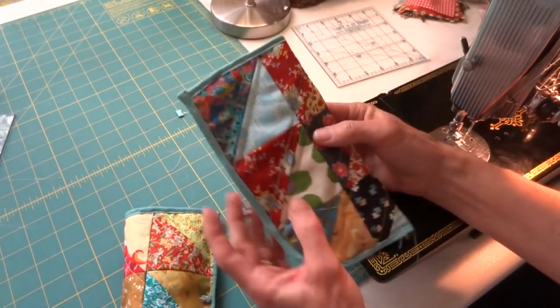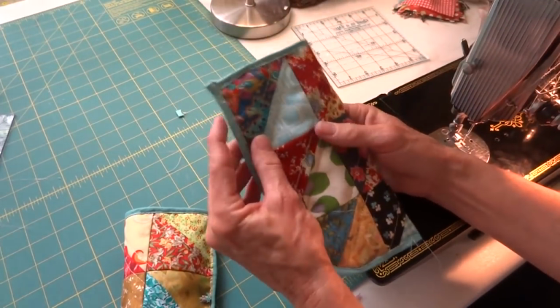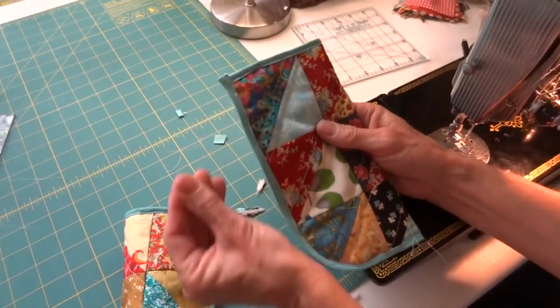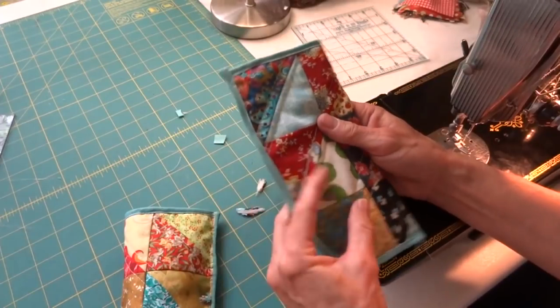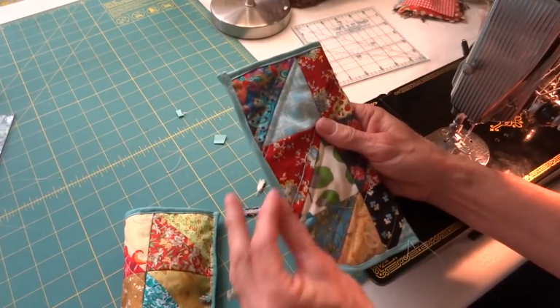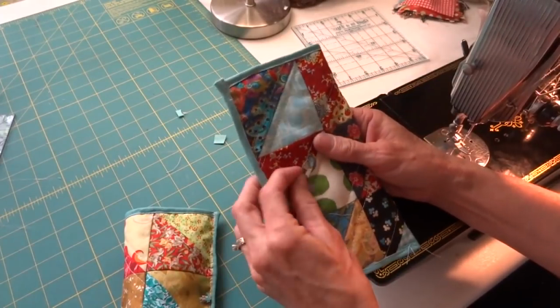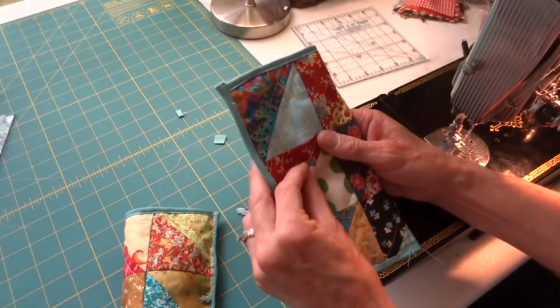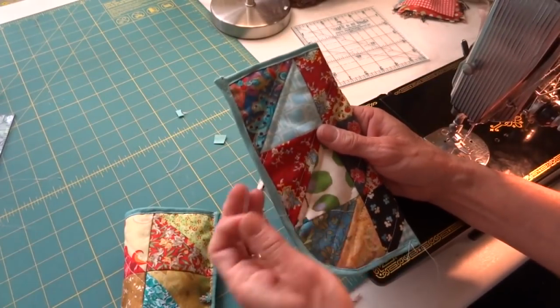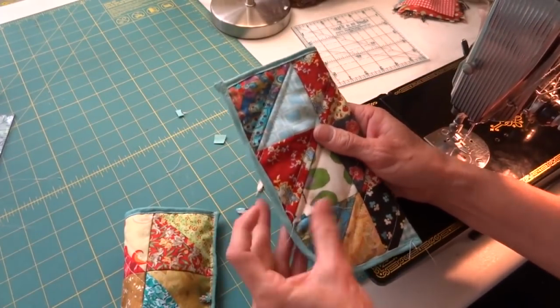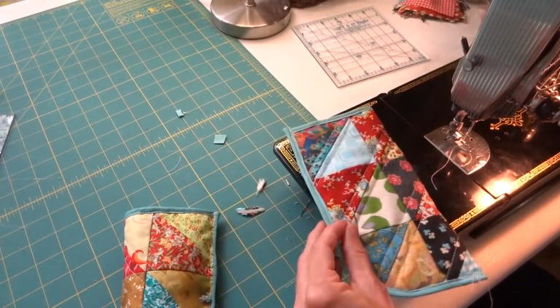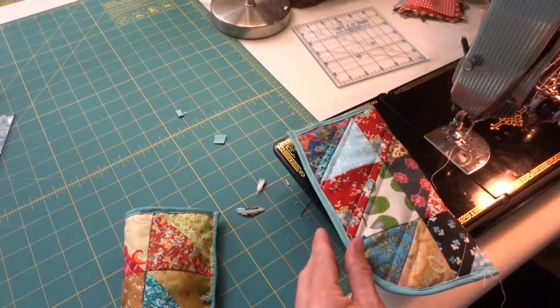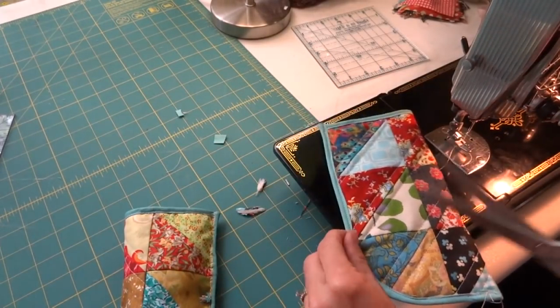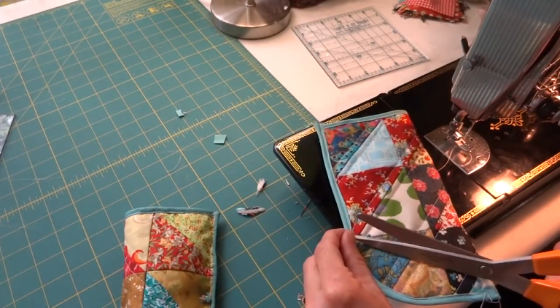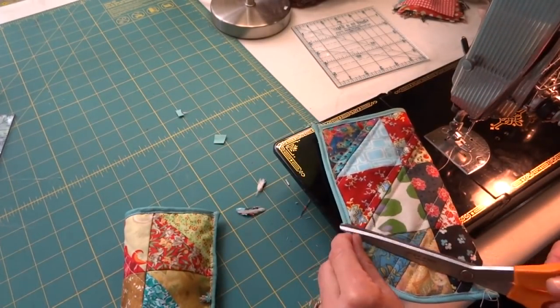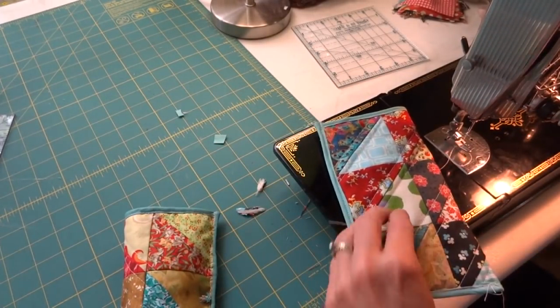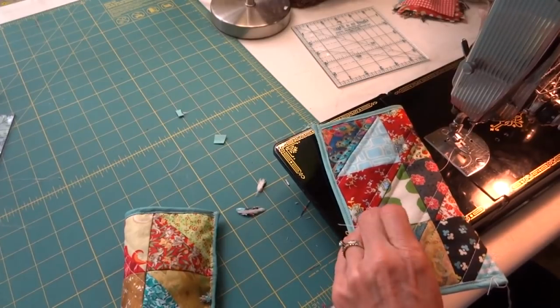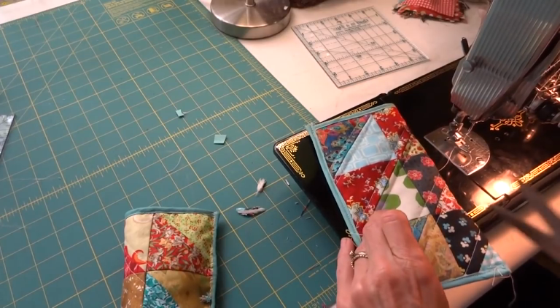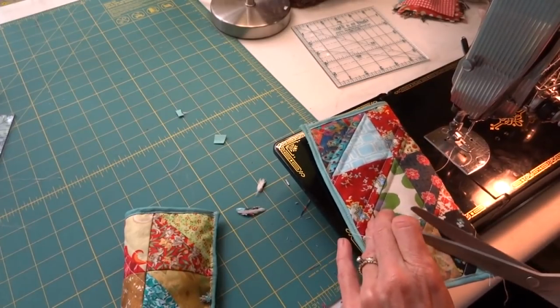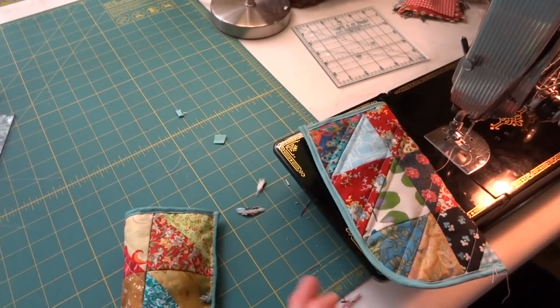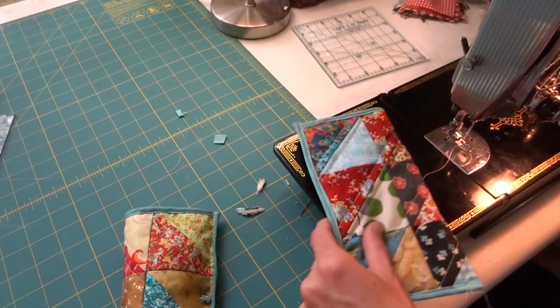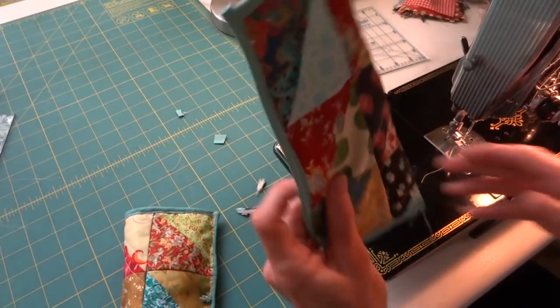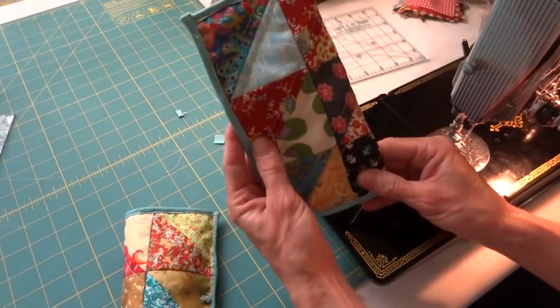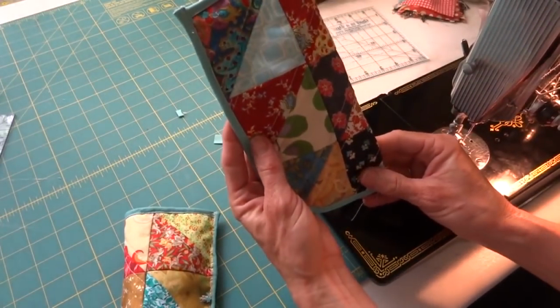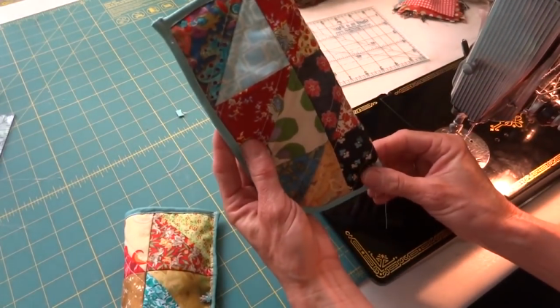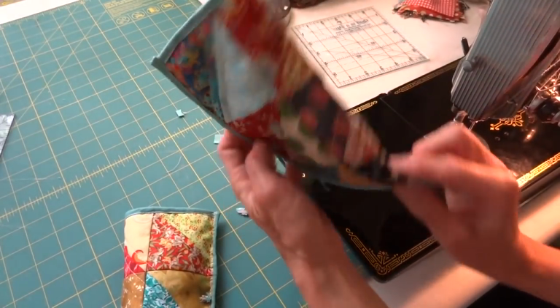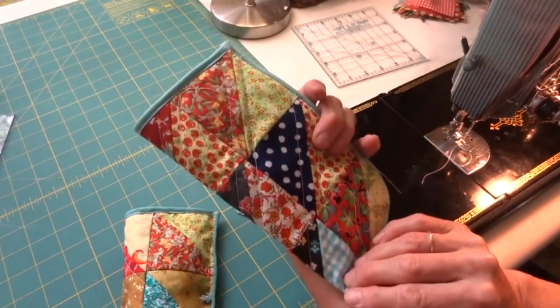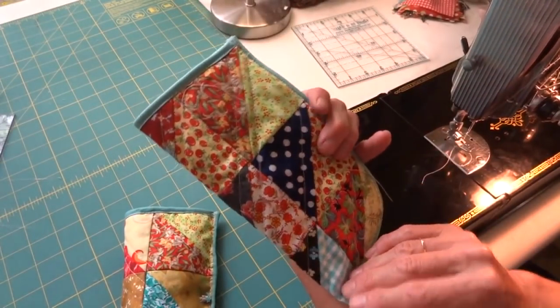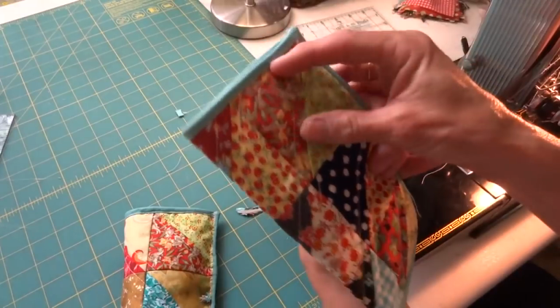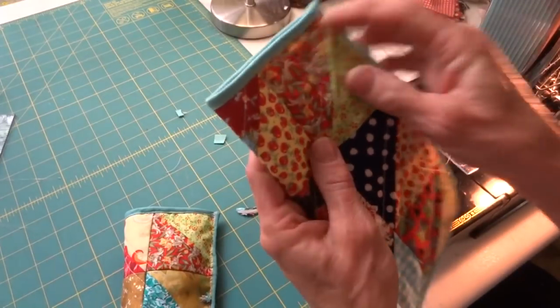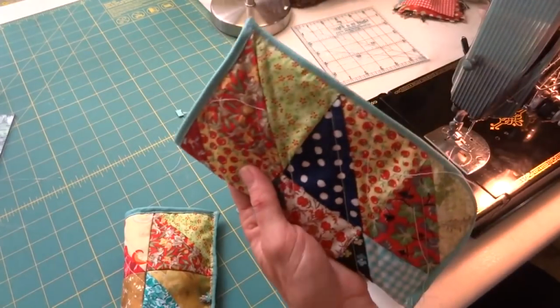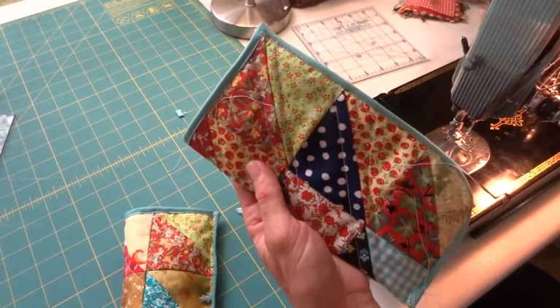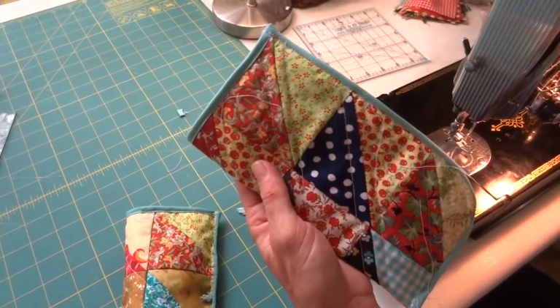I hope that you enjoyed that little project and I'd love to see if somebody makes one — it will be fun to see the different things people make. Thanks for joining me in my sewing room!